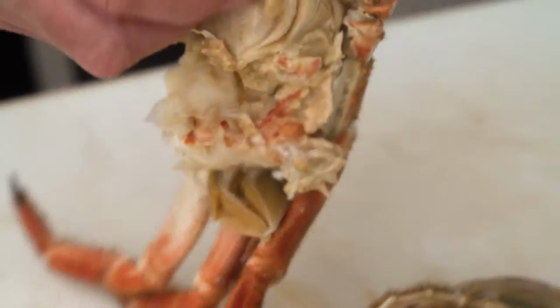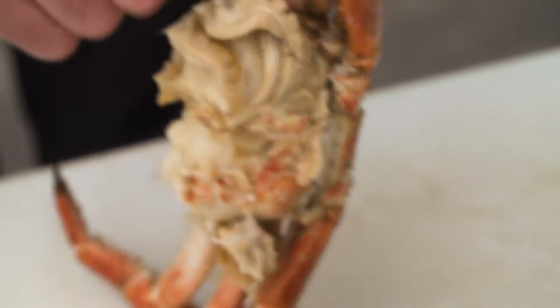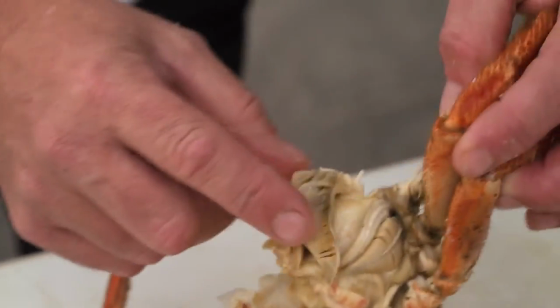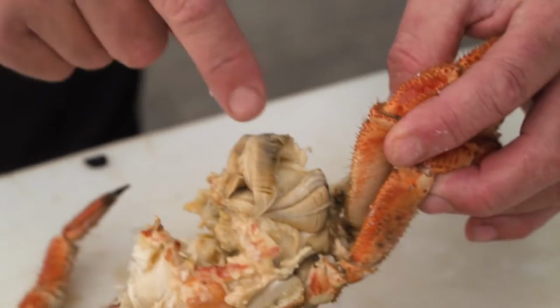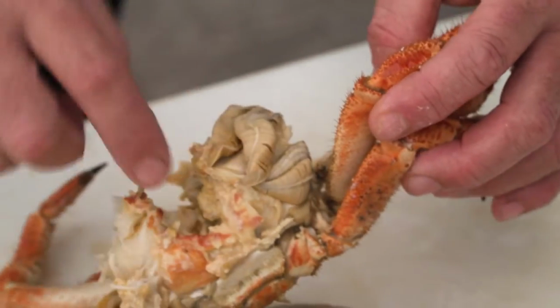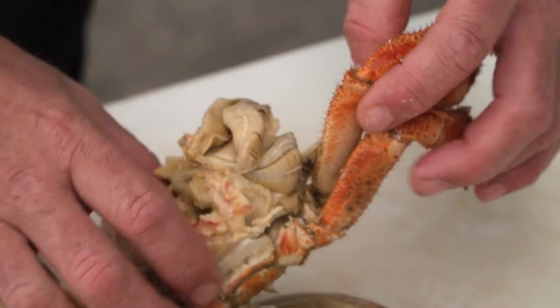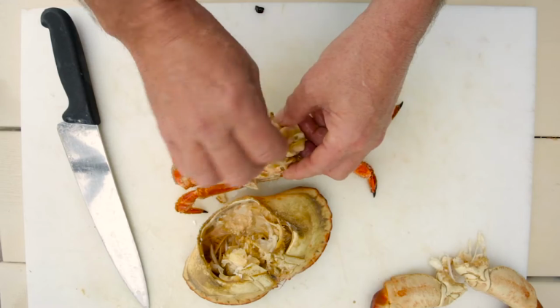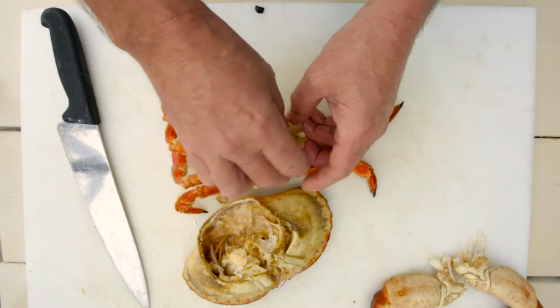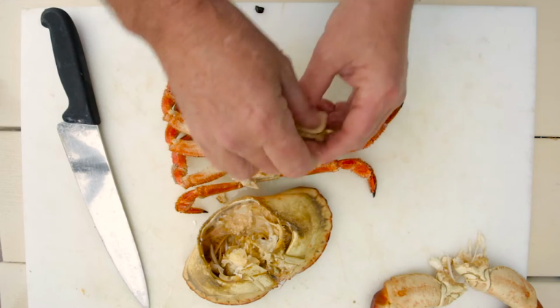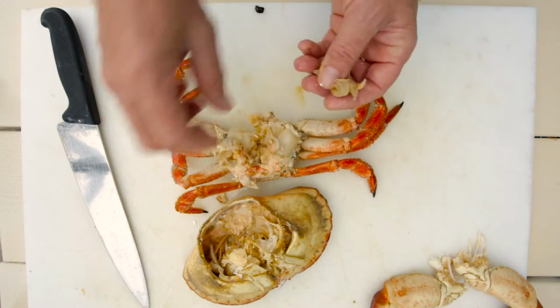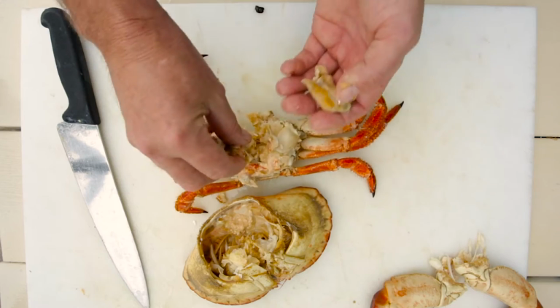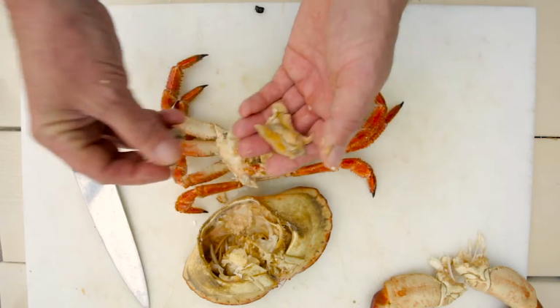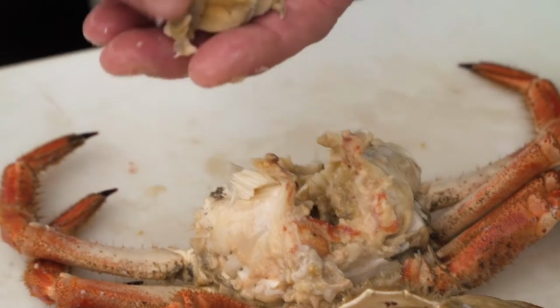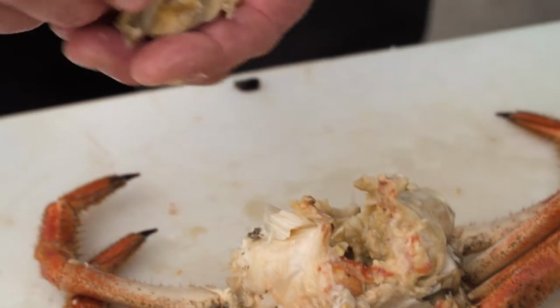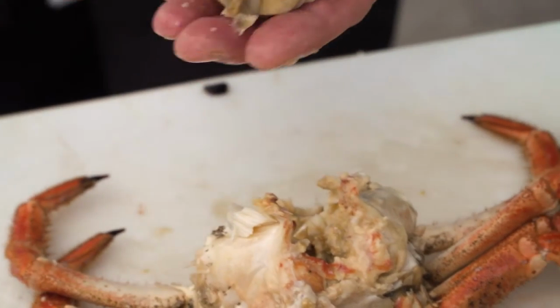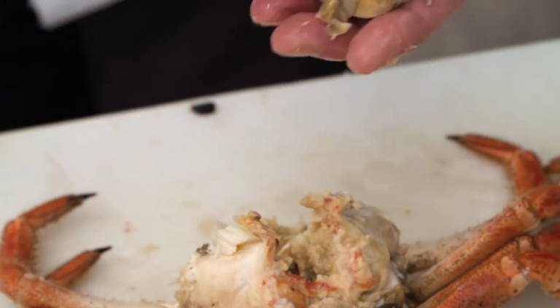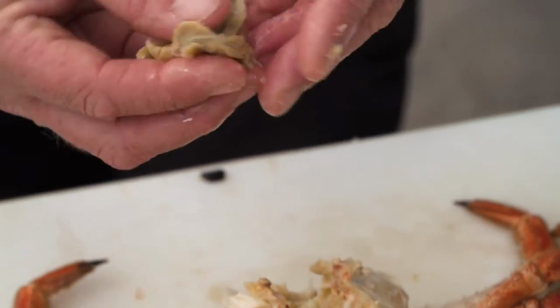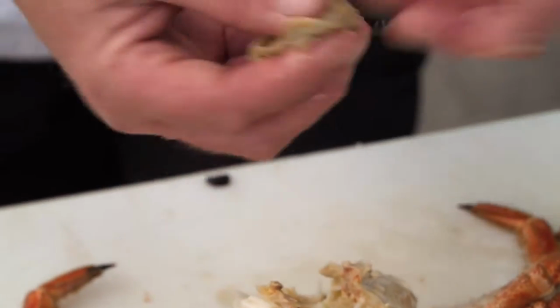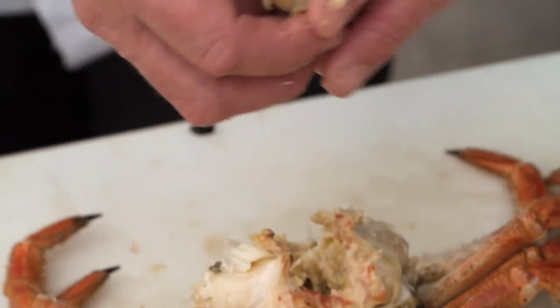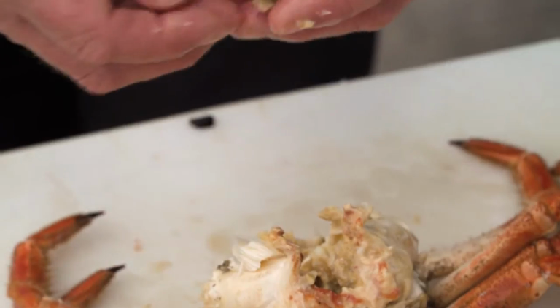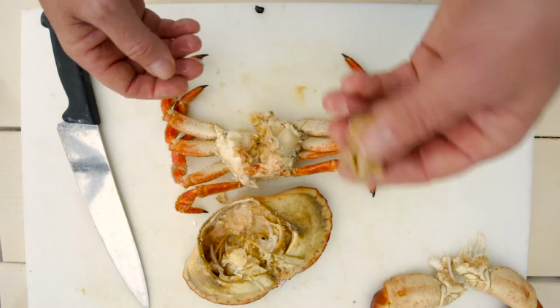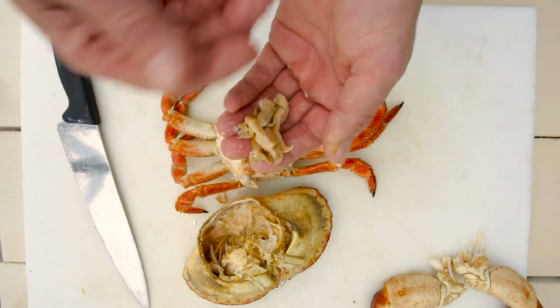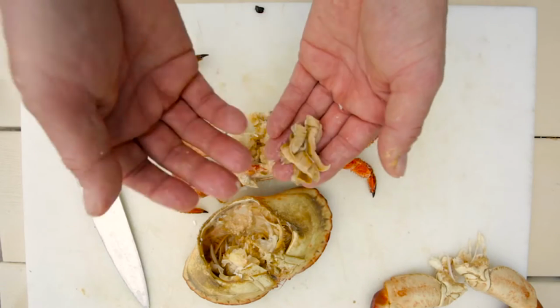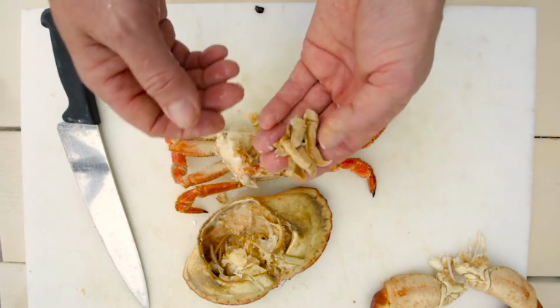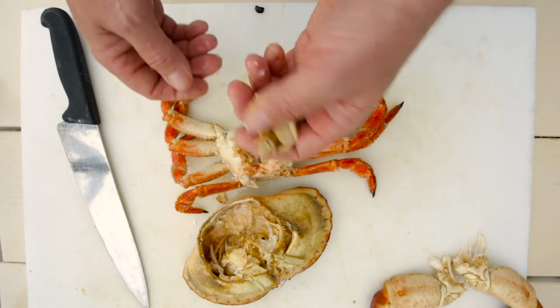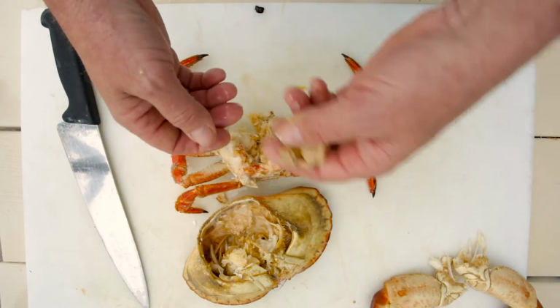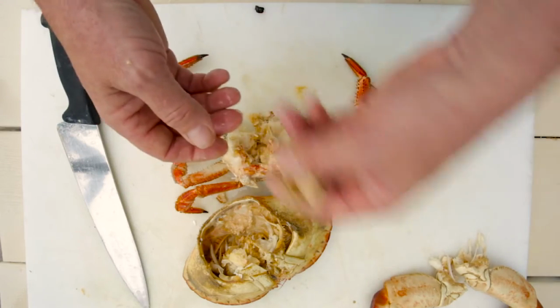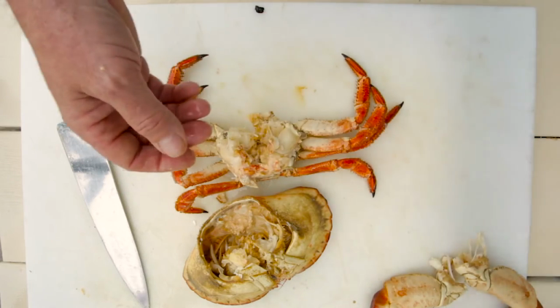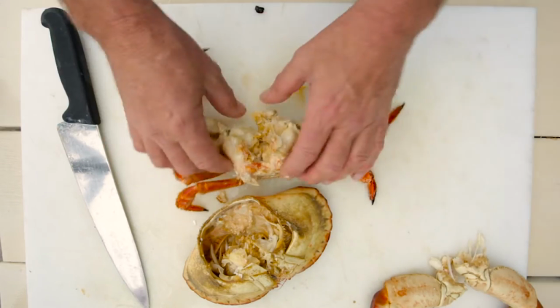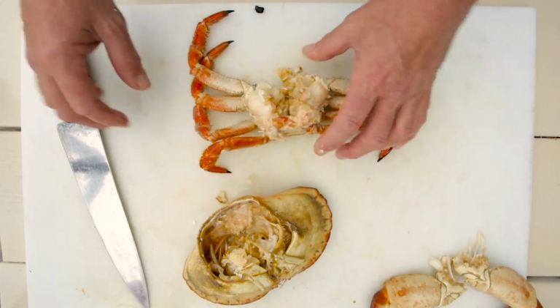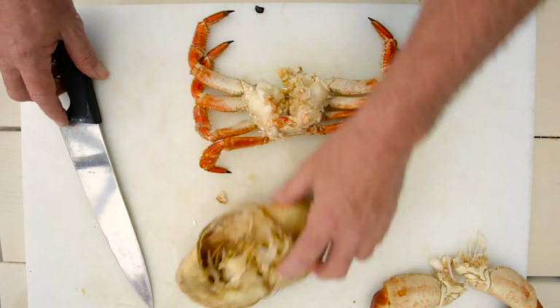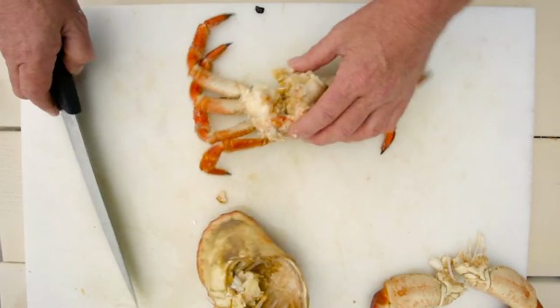This part around here — dead man's fingers. We take them off. There's what cleanses the crab, so obviously some contaminants in there which can make them a little bit poisonous. You do have to eat a lot of them to make that happen, but we discard those. We don't want those — there's no pleasant flavour in those.